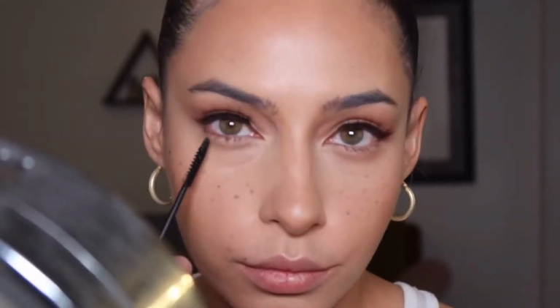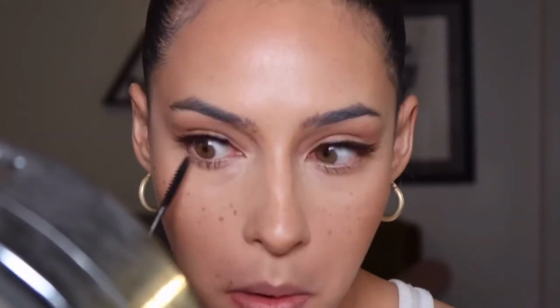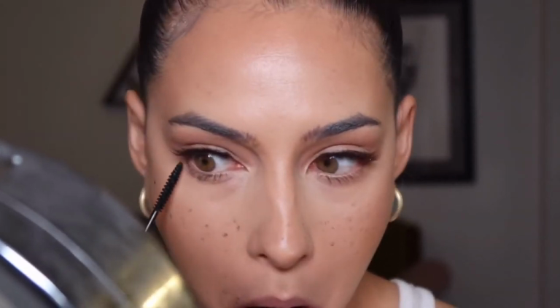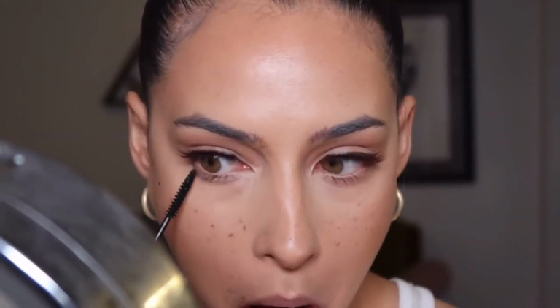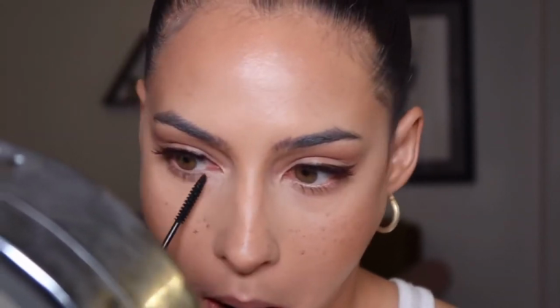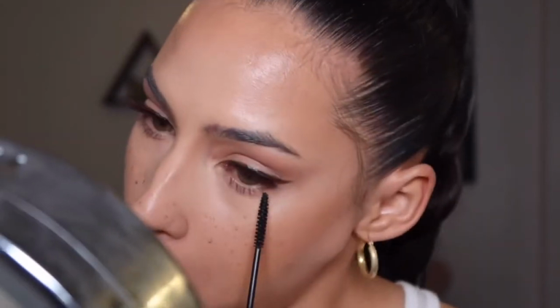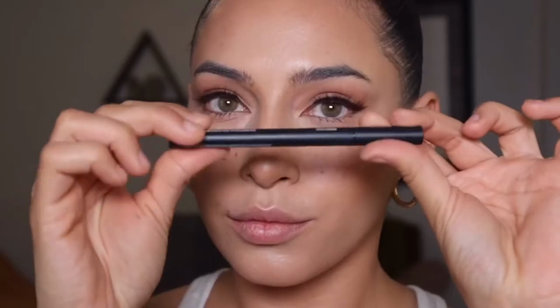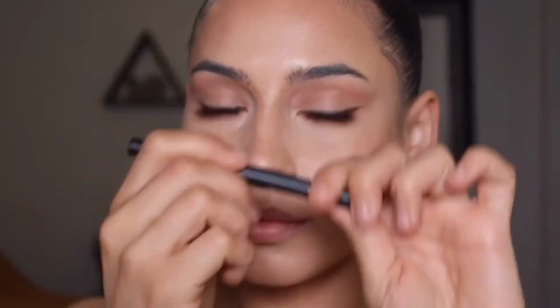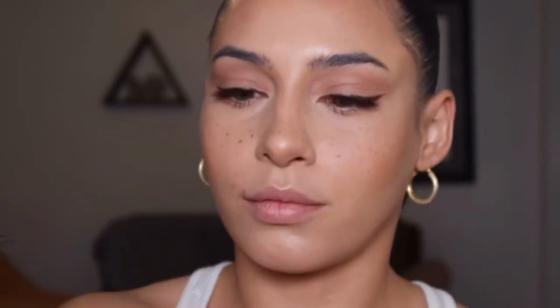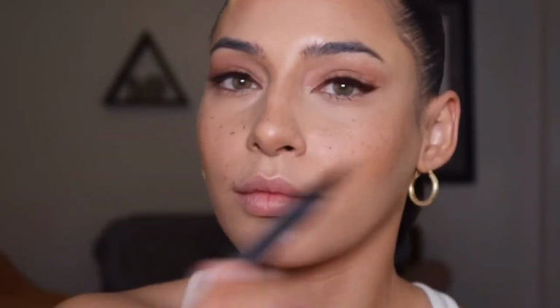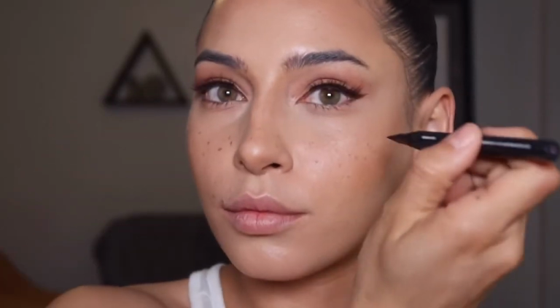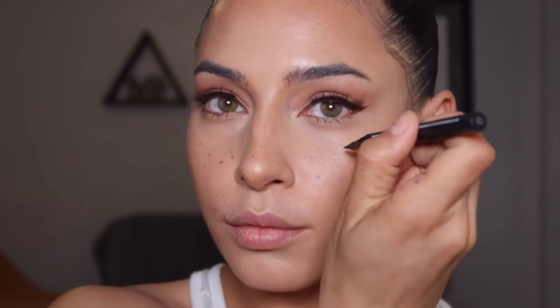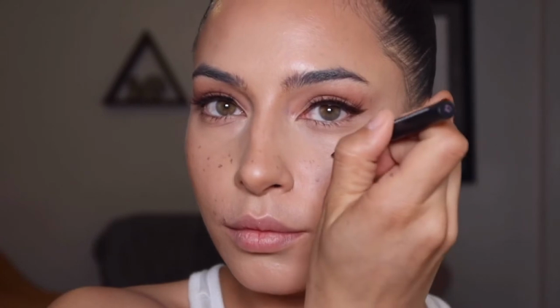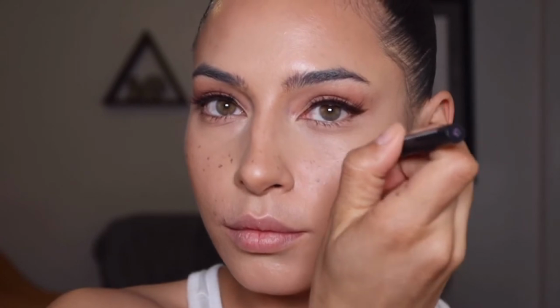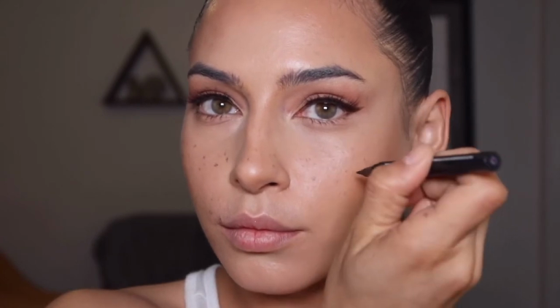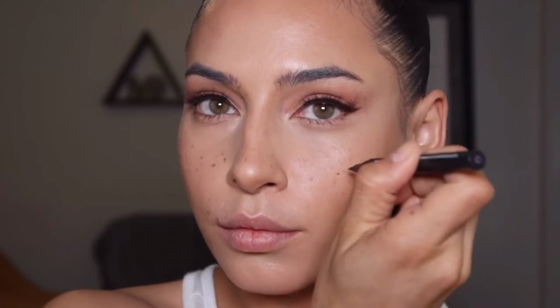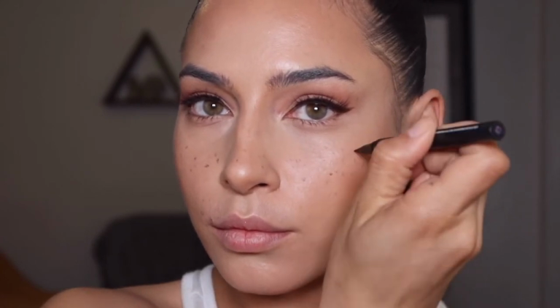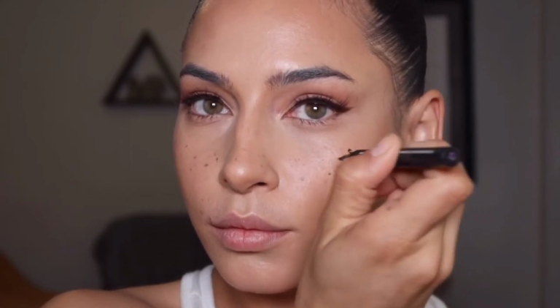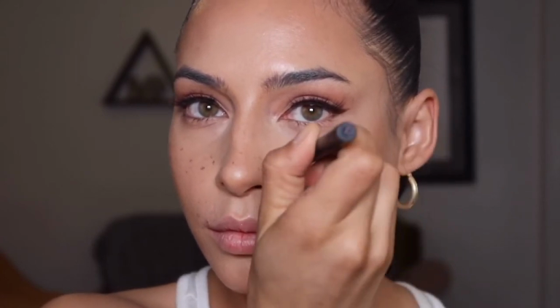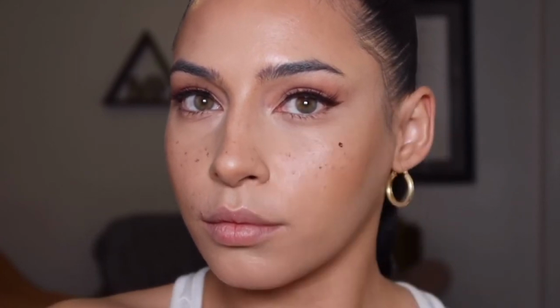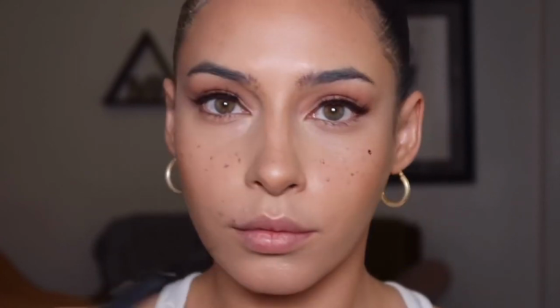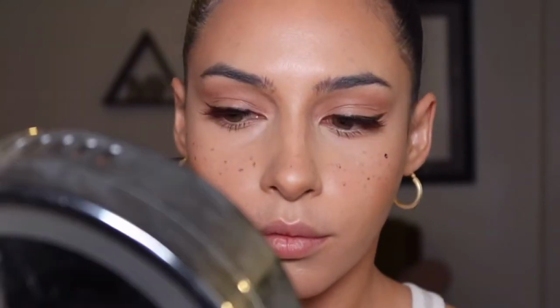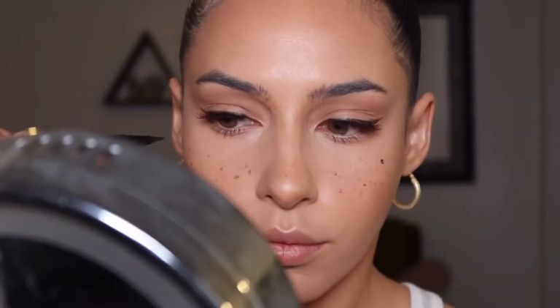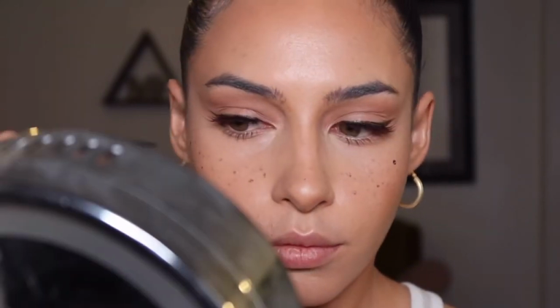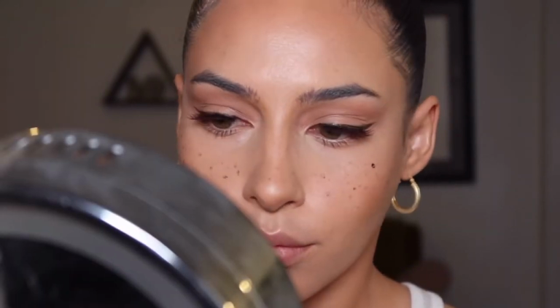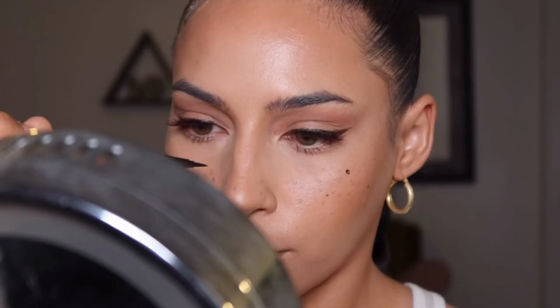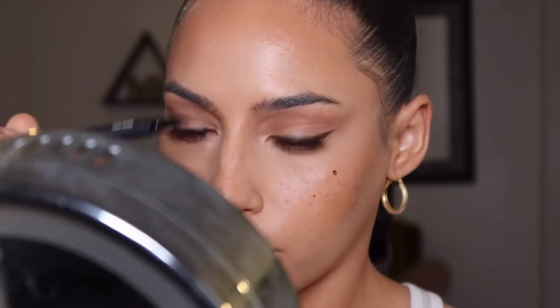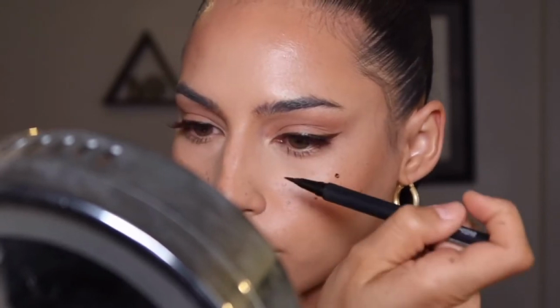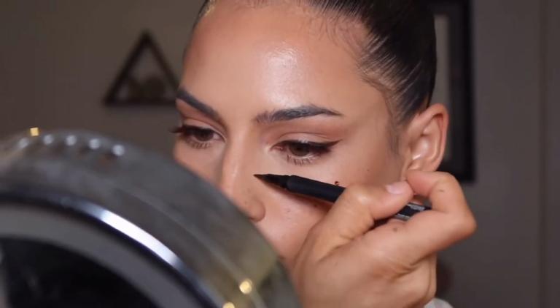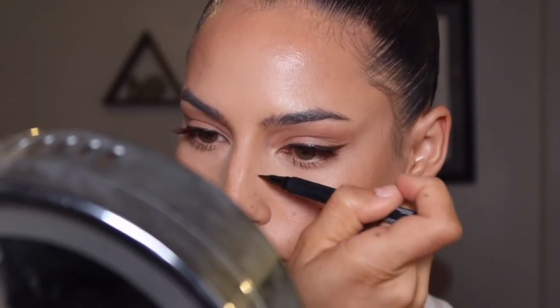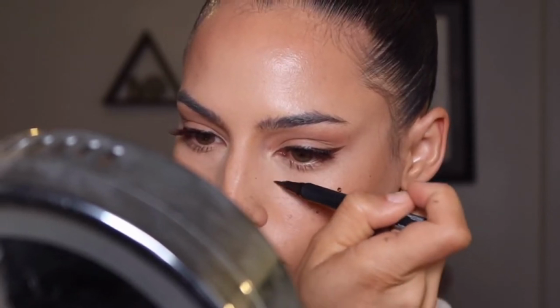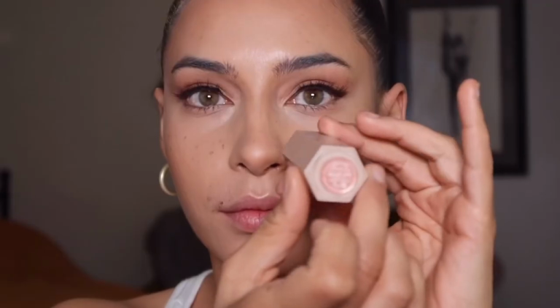I actually have no mascara on my top lashes because I wanted it to mesh with the brown lashes, and then I realized I totally could have used this brown liner for my freckles — so if you want to do that, you can do that as well.